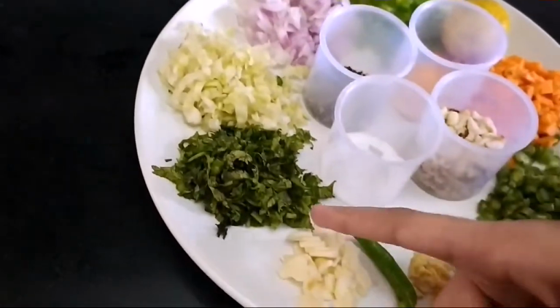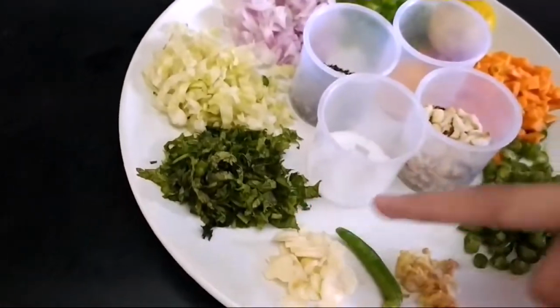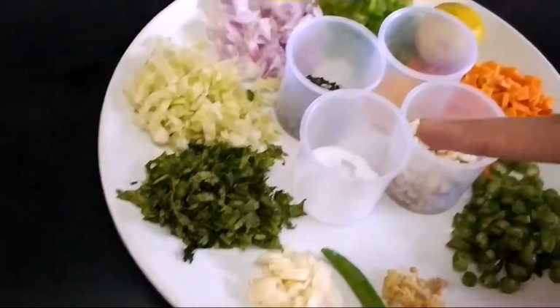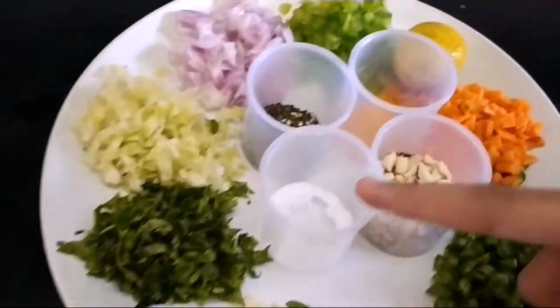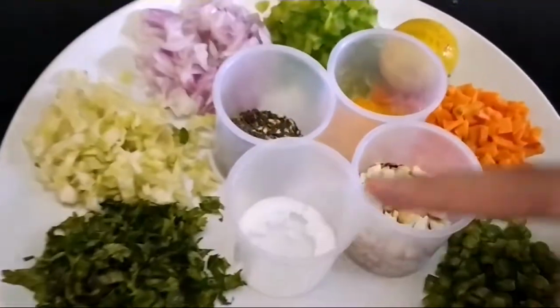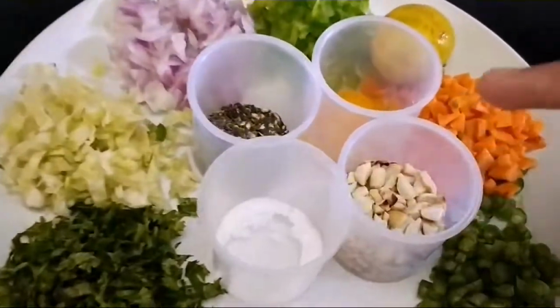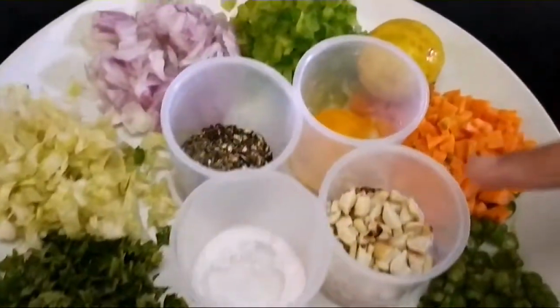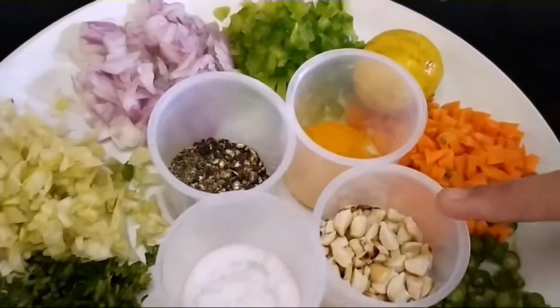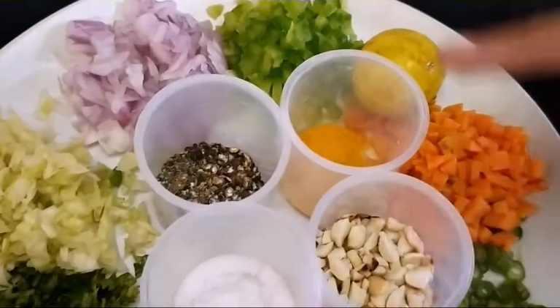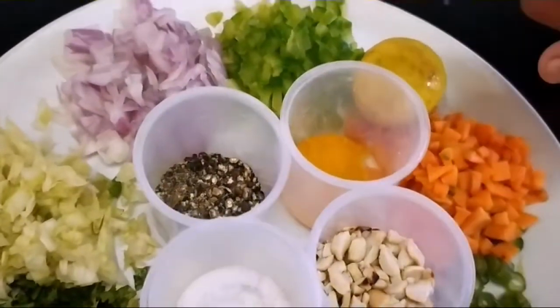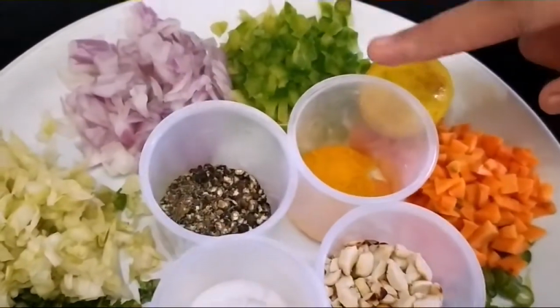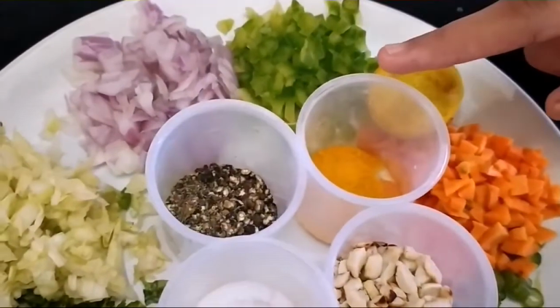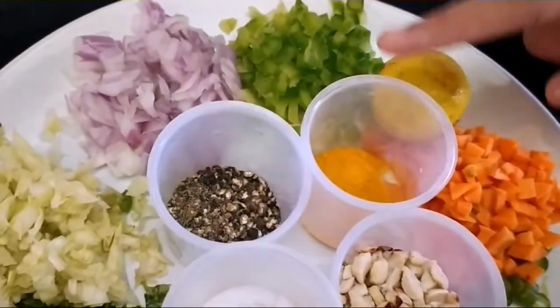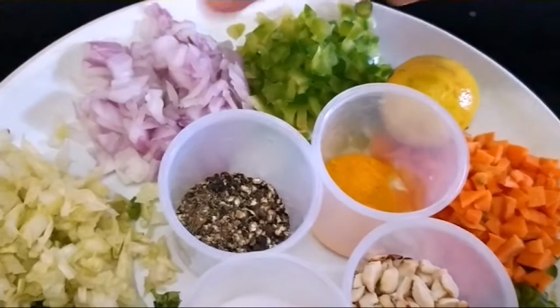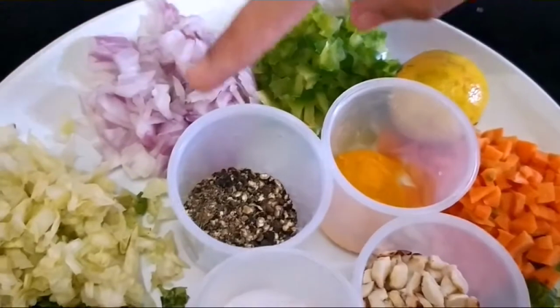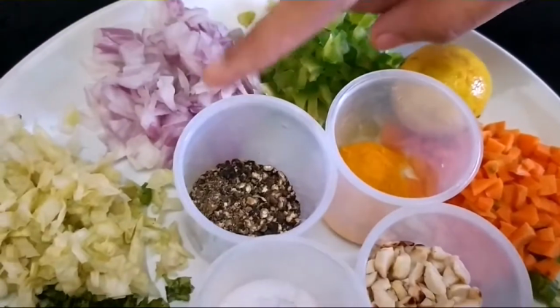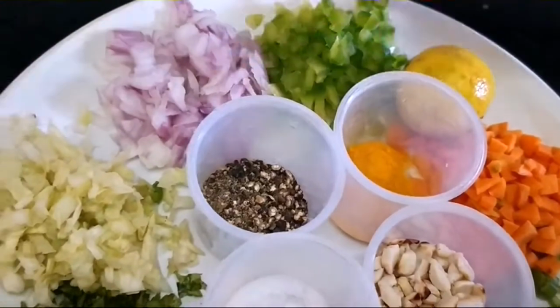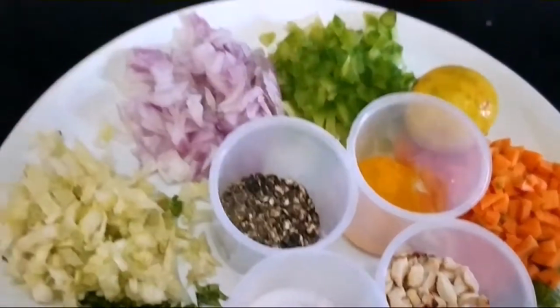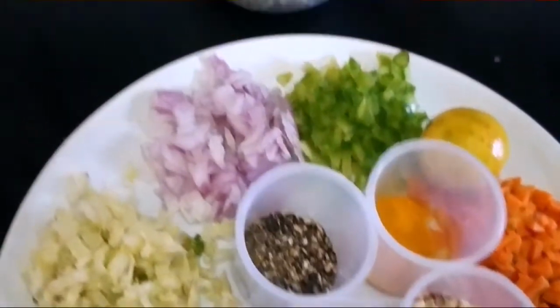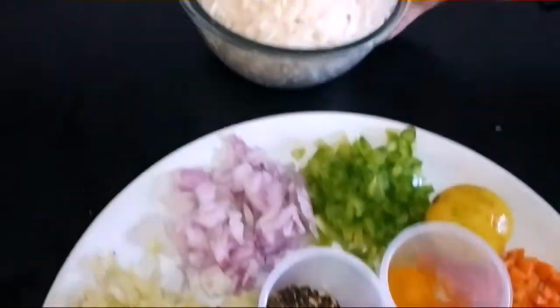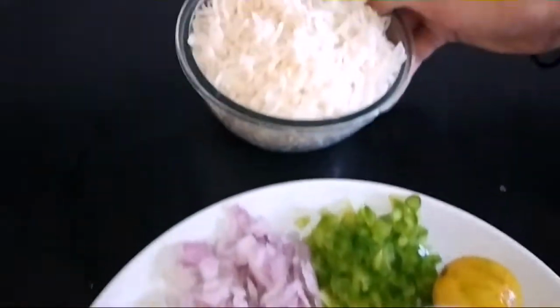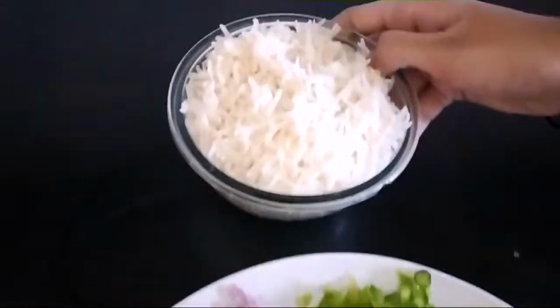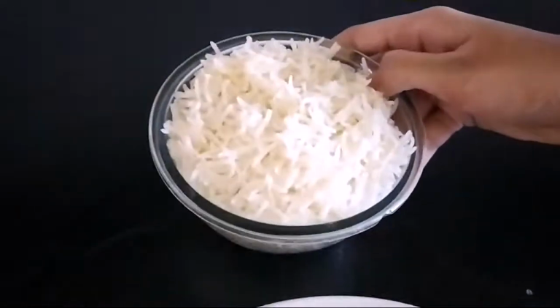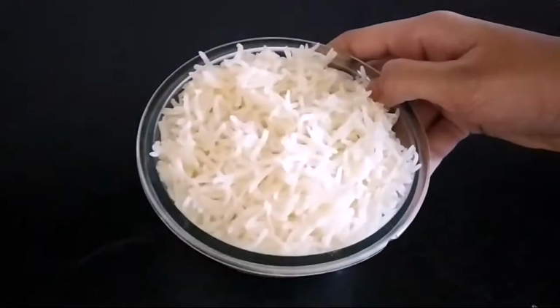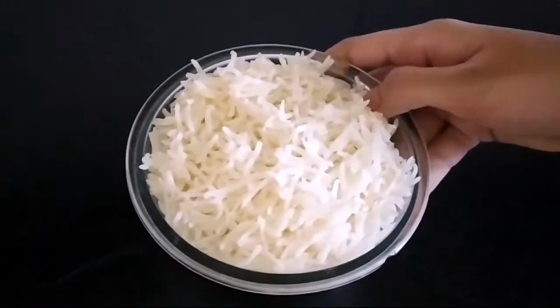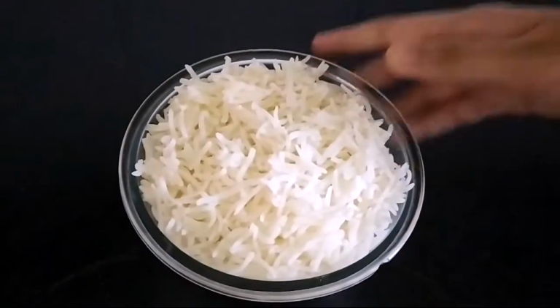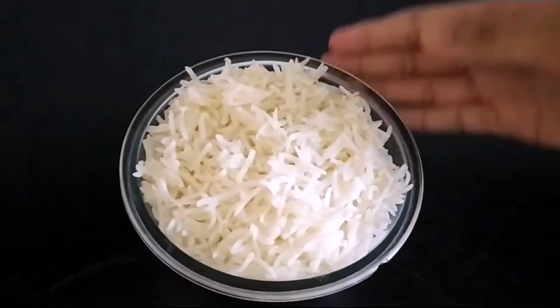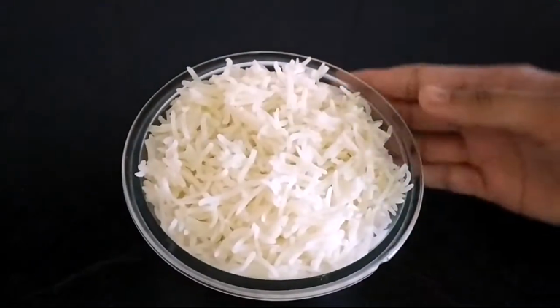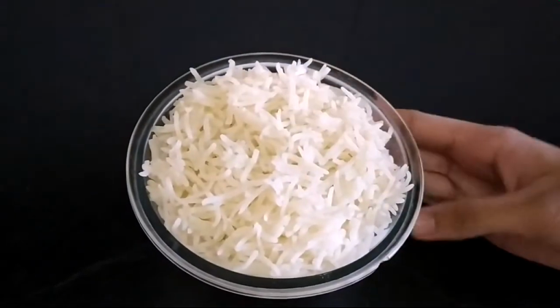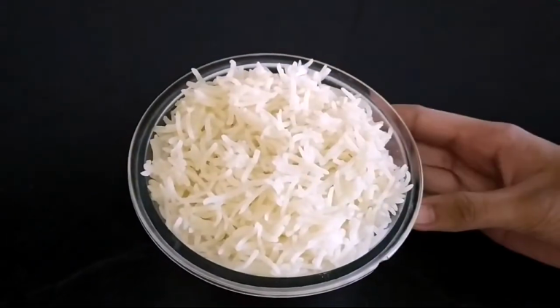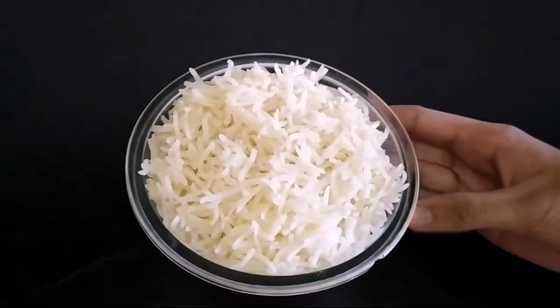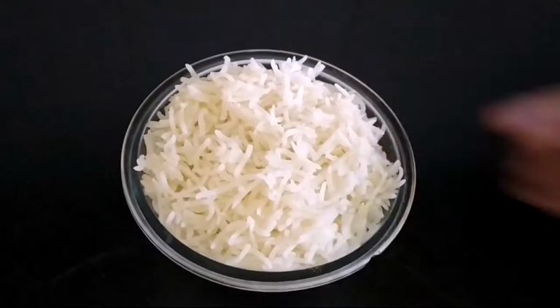We also need chopped coriander leaves, salt, crushed peanut, turmeric powder, crushed pepper, and 1 cup of basmati rice — I cooked it with salt.